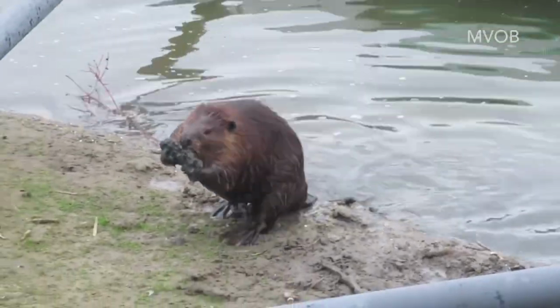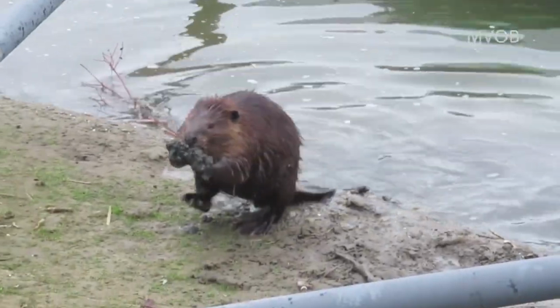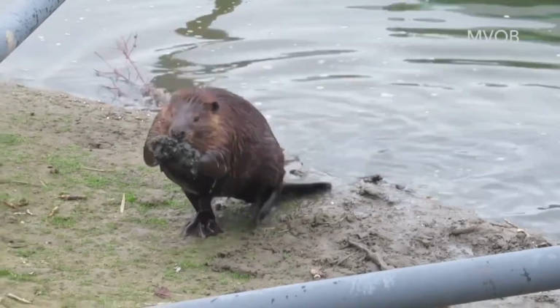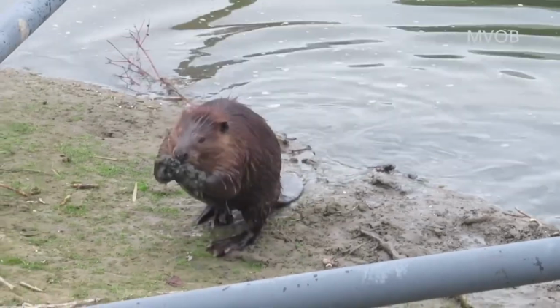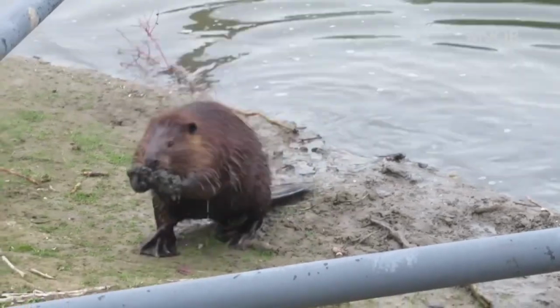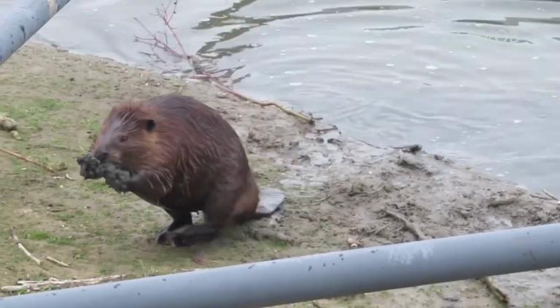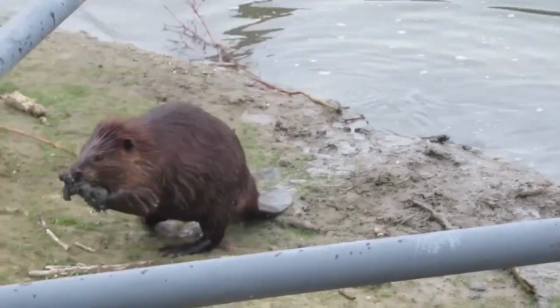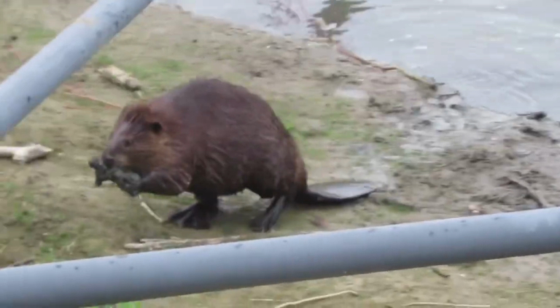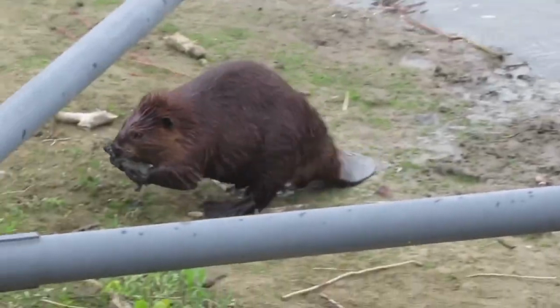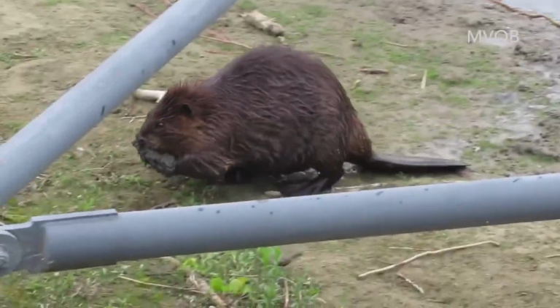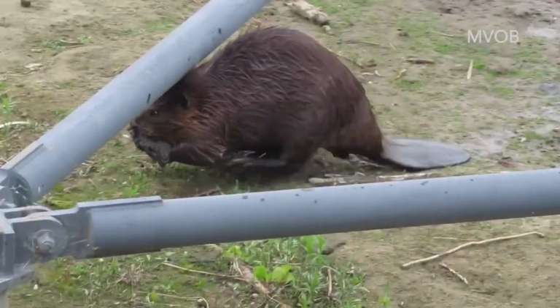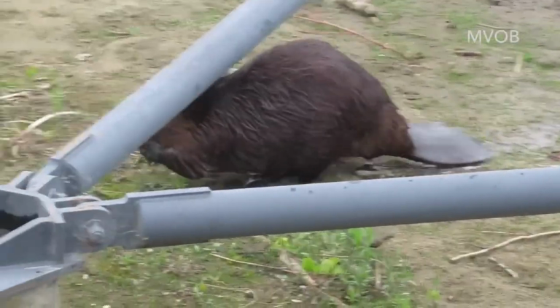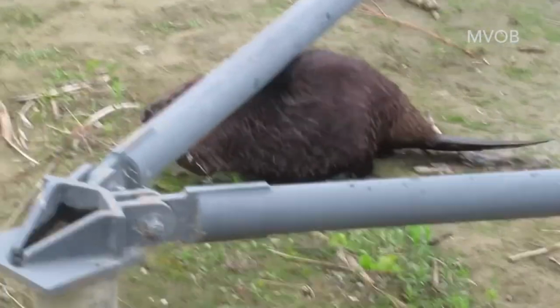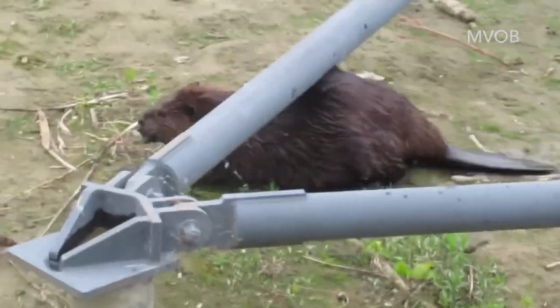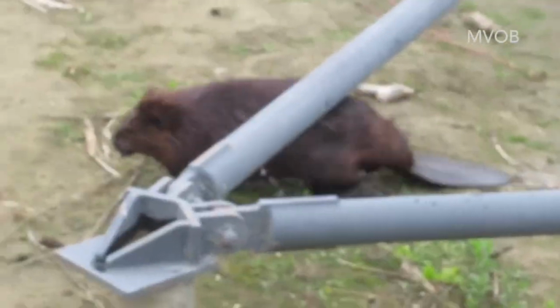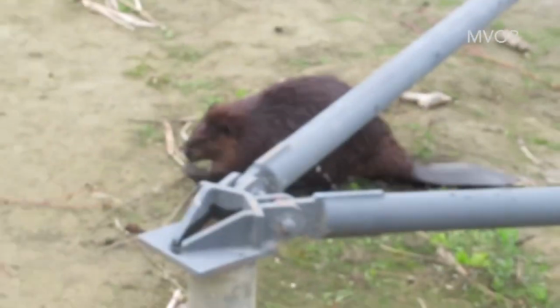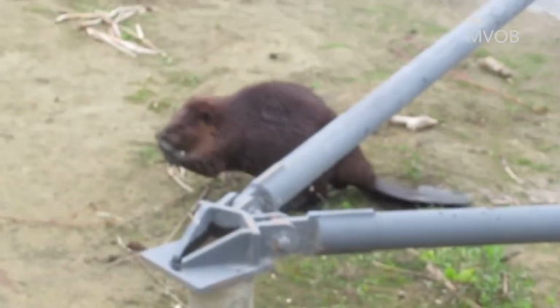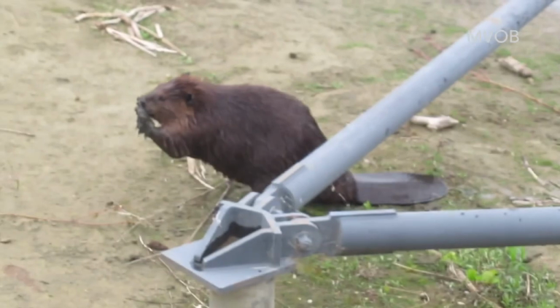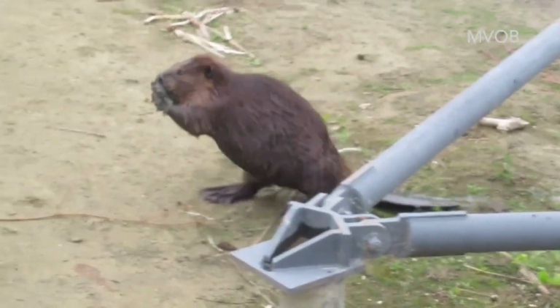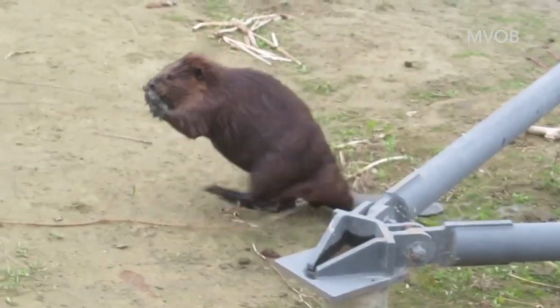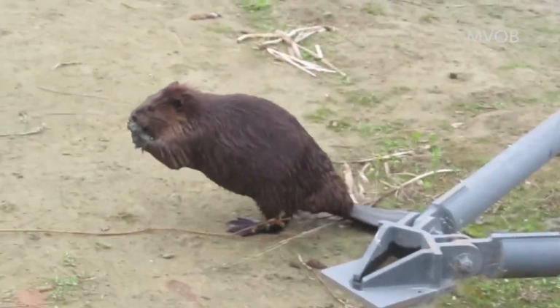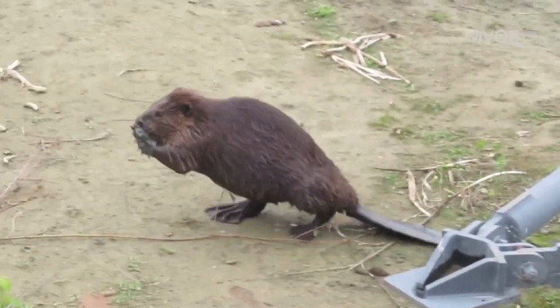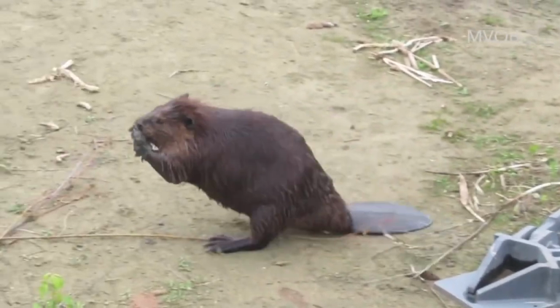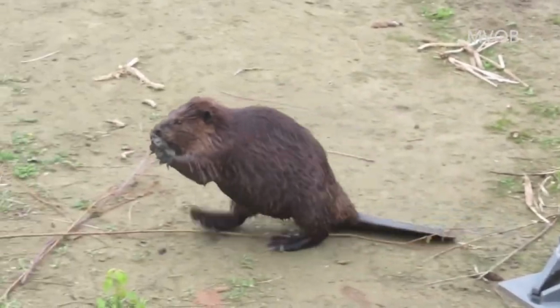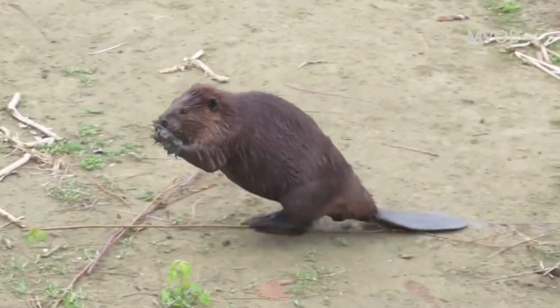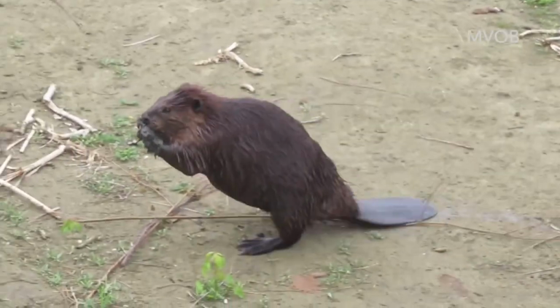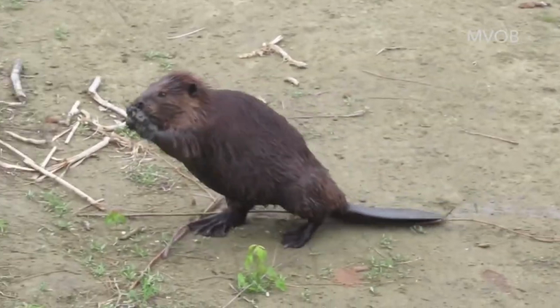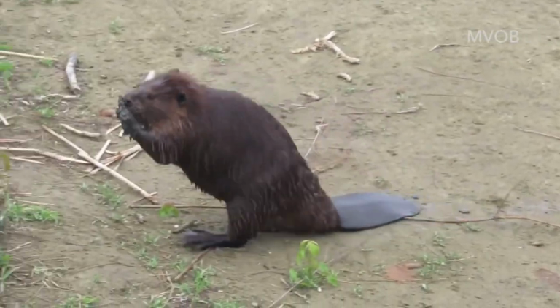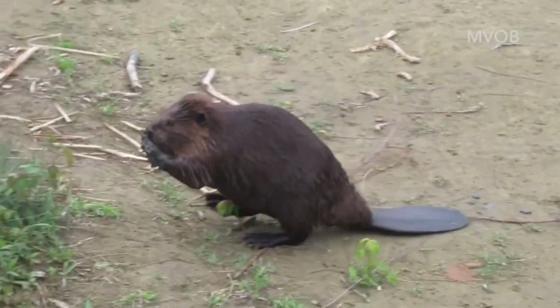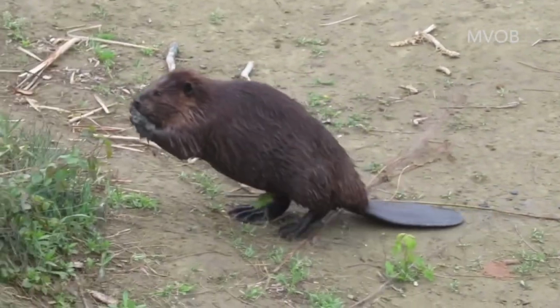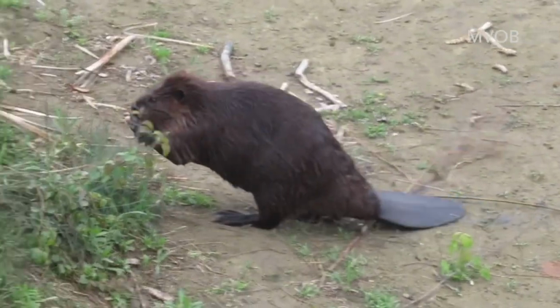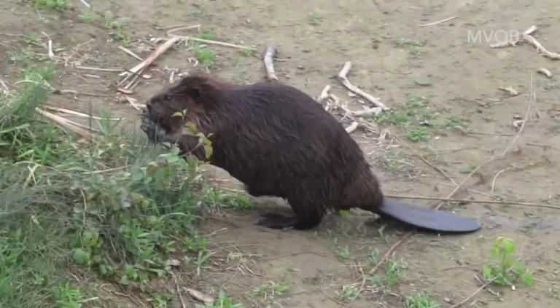This bipedal beaver surprised me by squeezing under this metal bar and then standing back up to keep going up the bank. Sort of a reverse limbo kind of scenario.